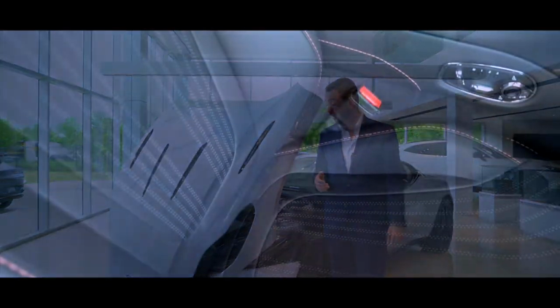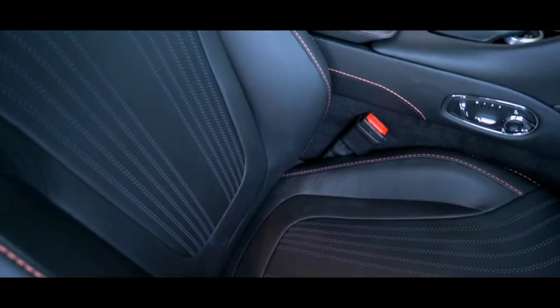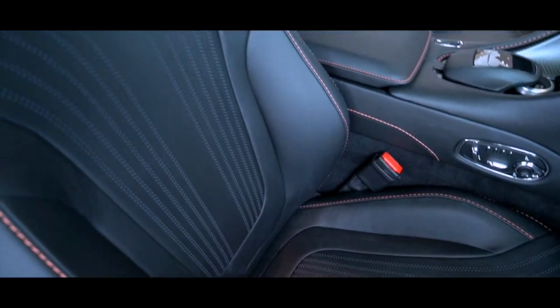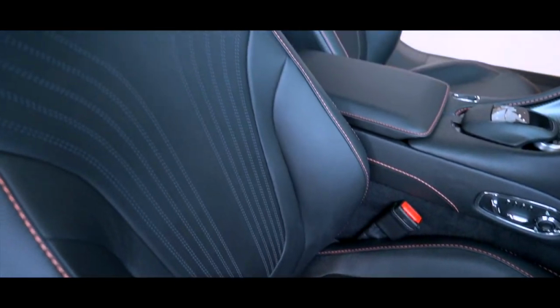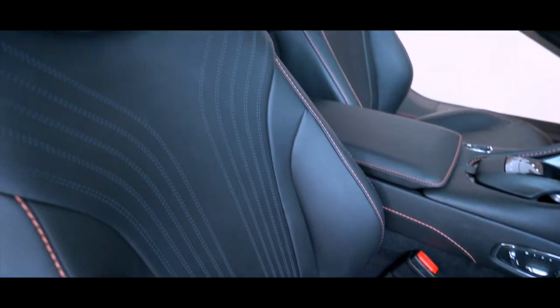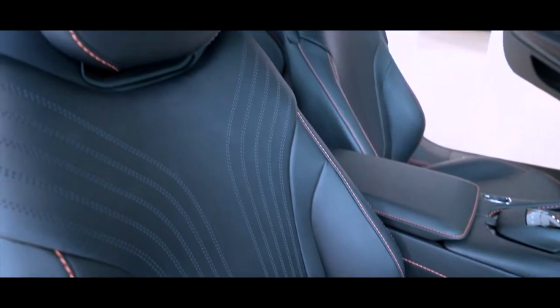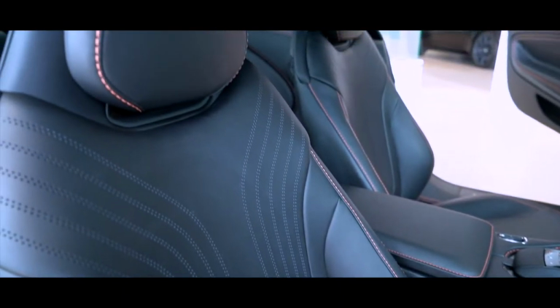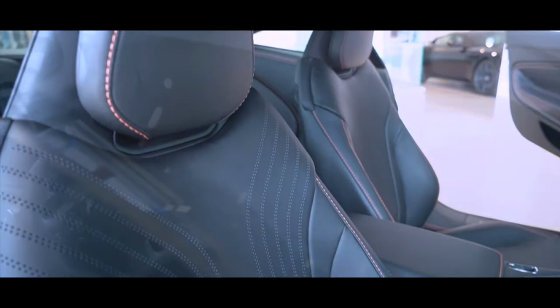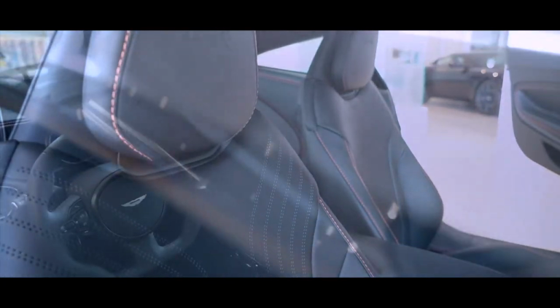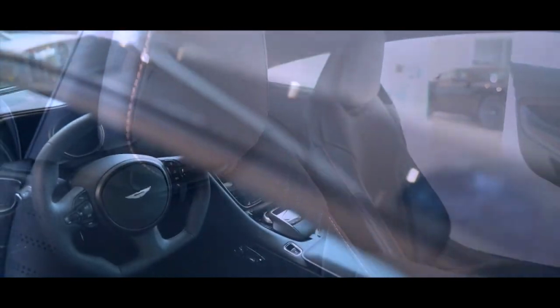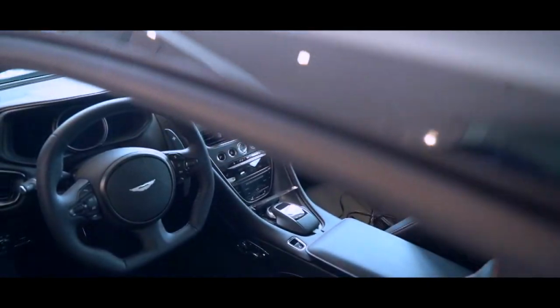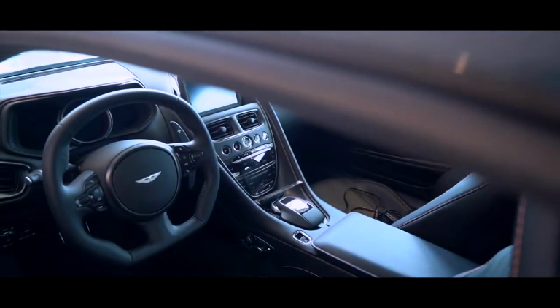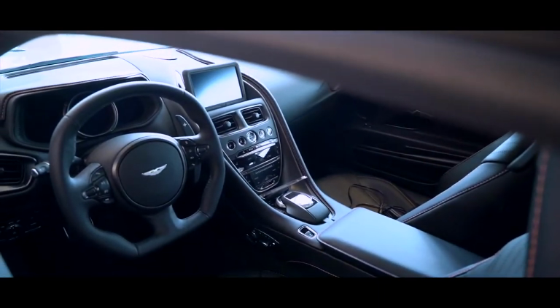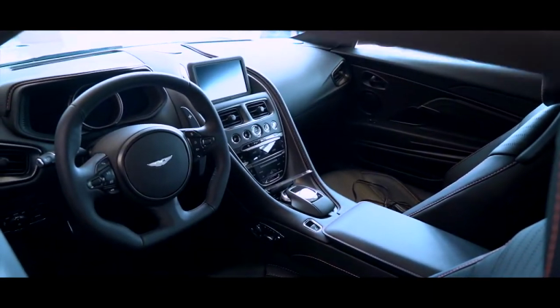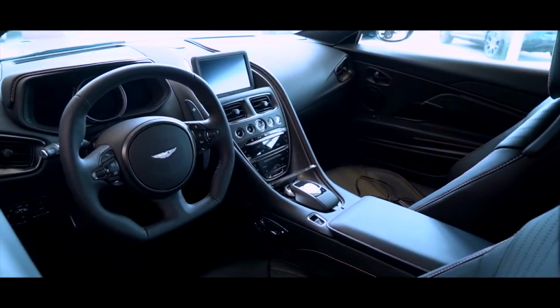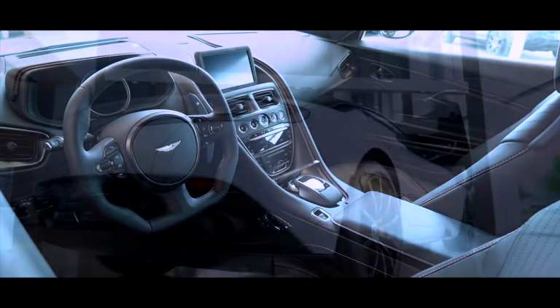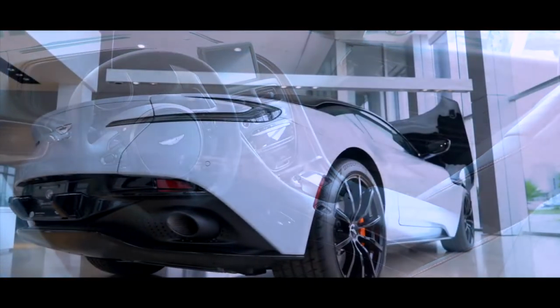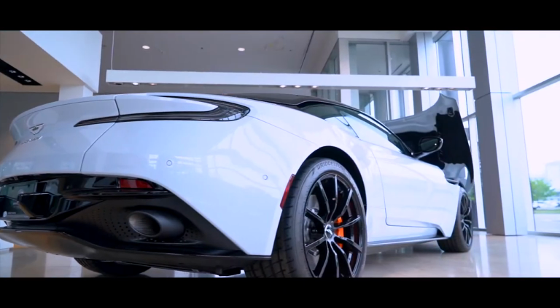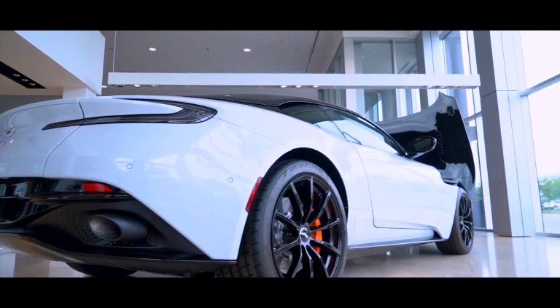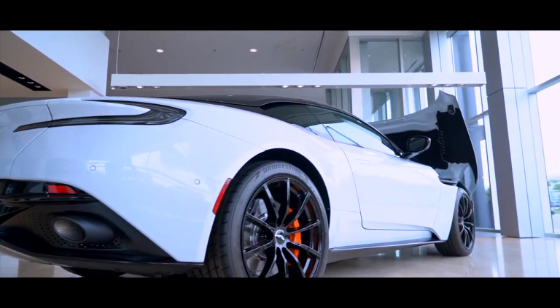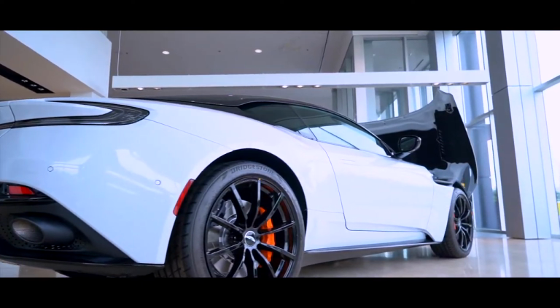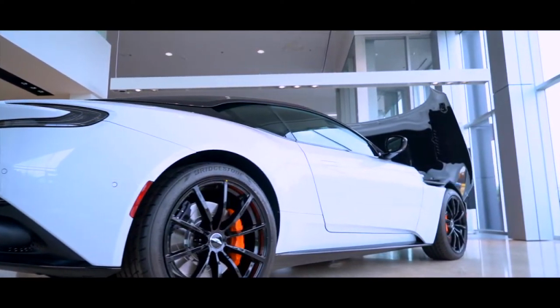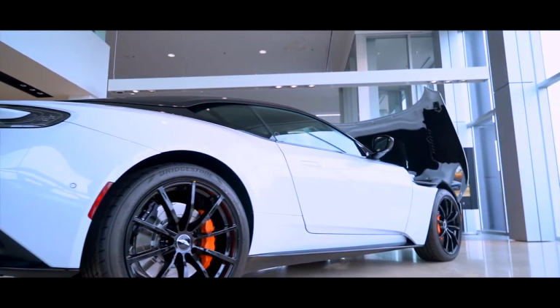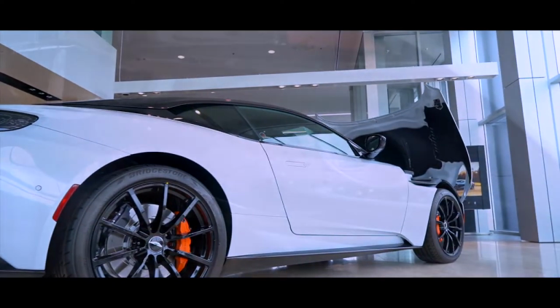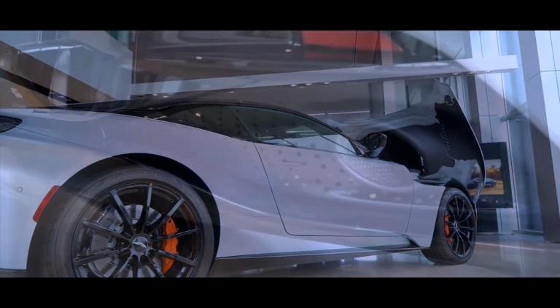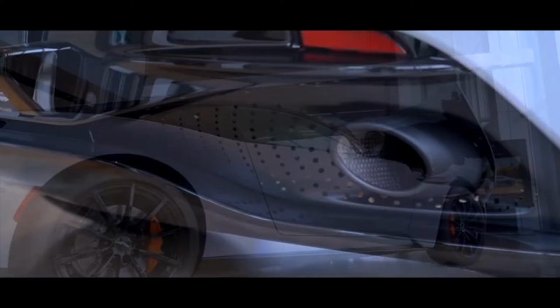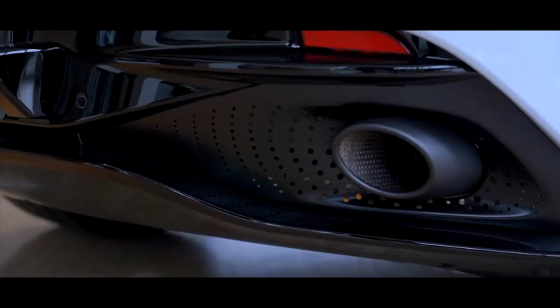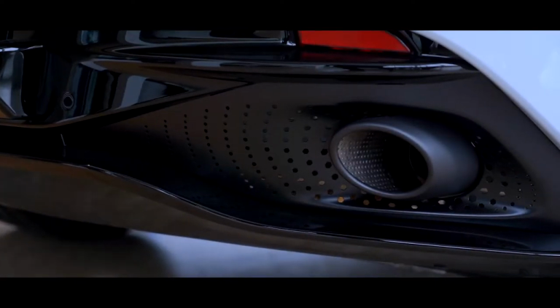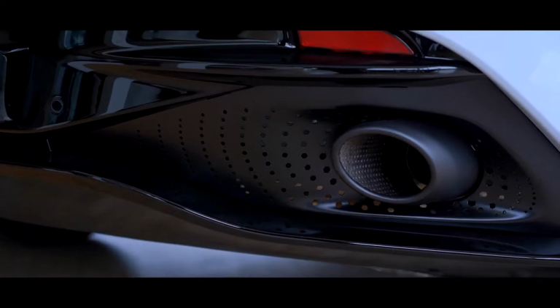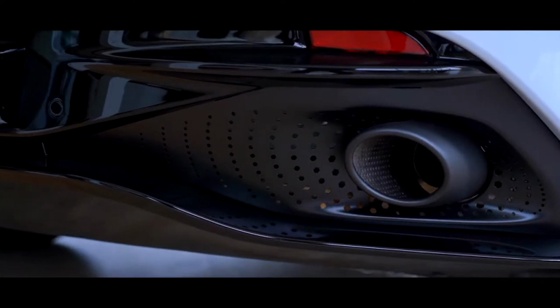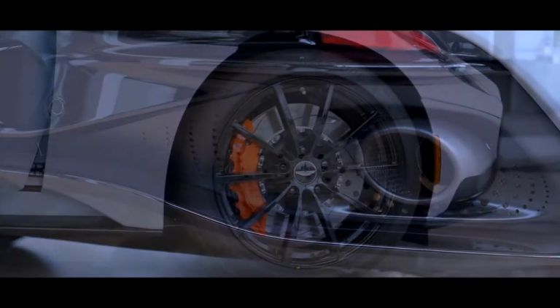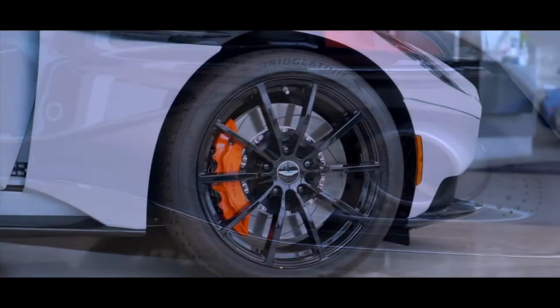Each of its seats takes just about 19 hours to assemble by hand. The DB11 is a modern exemplification of that same class, and it is very much a product of its time.